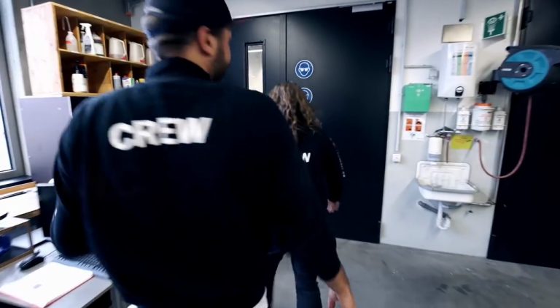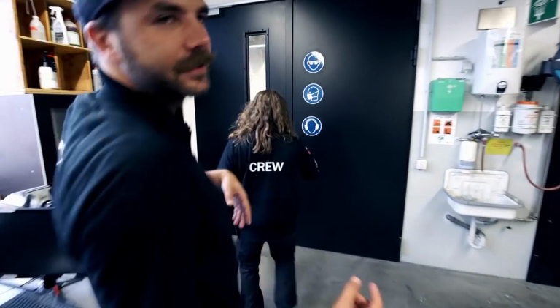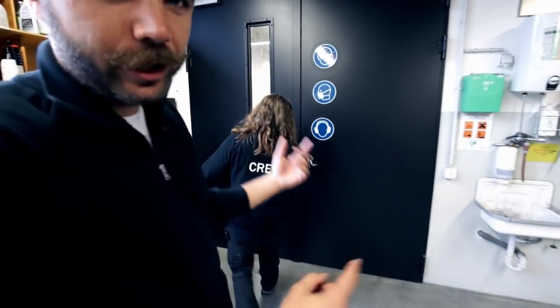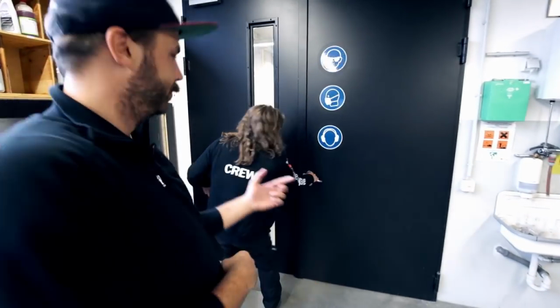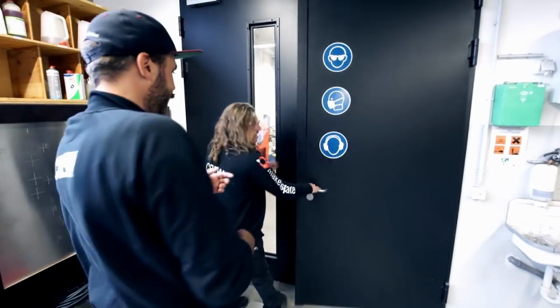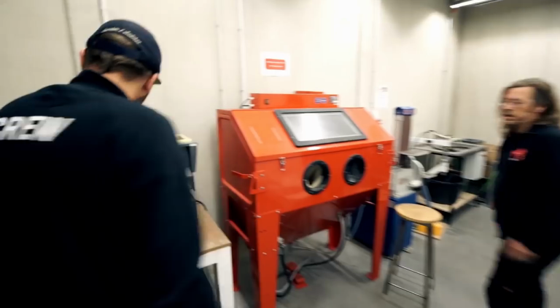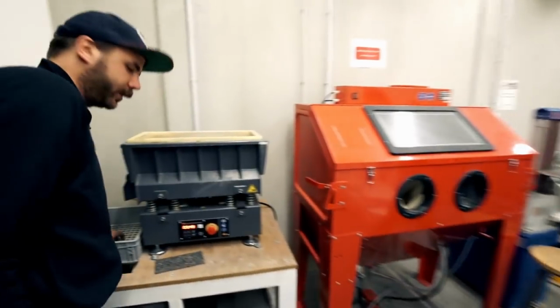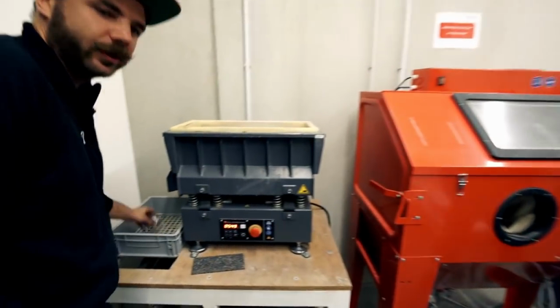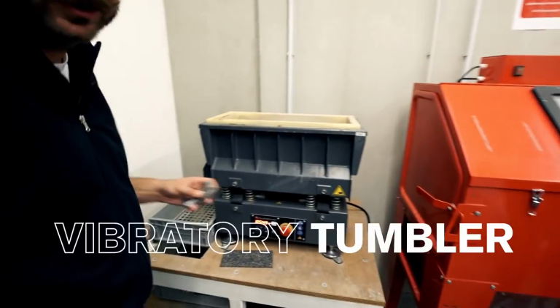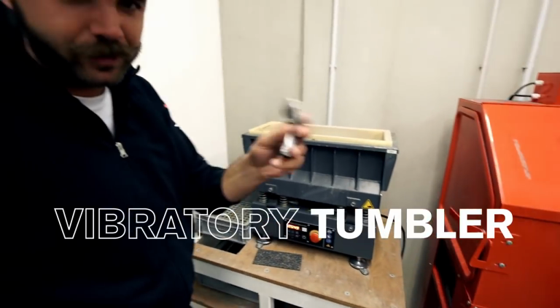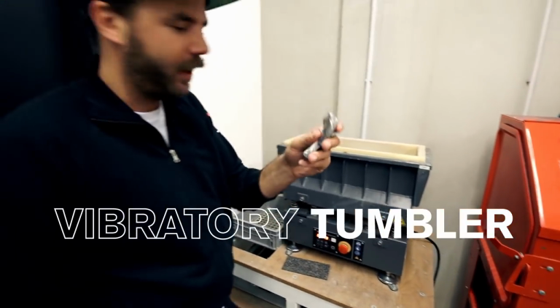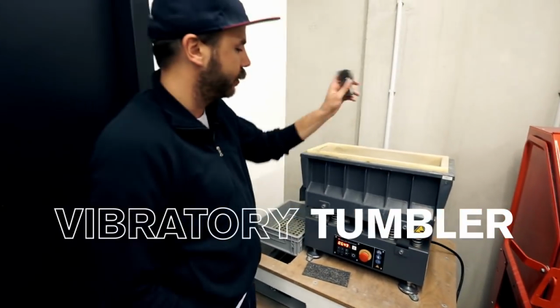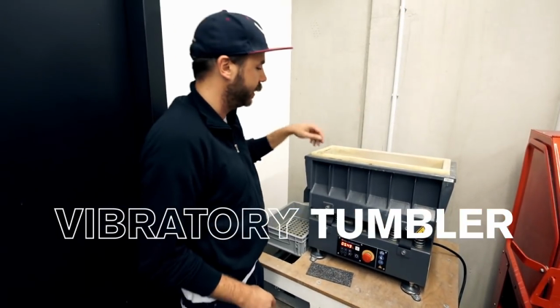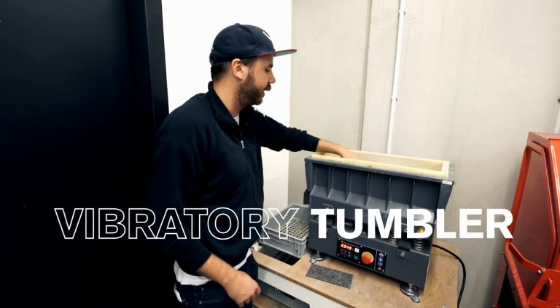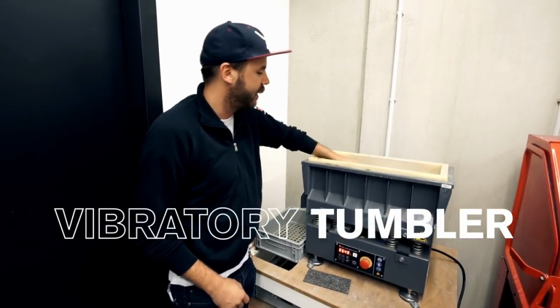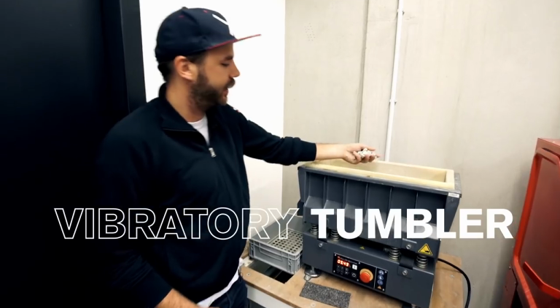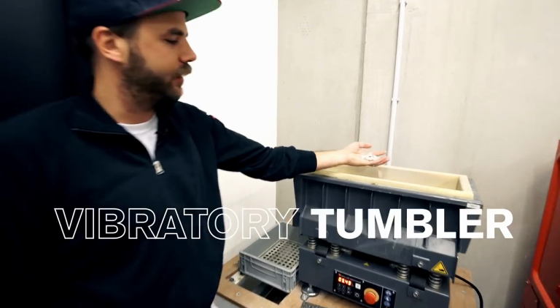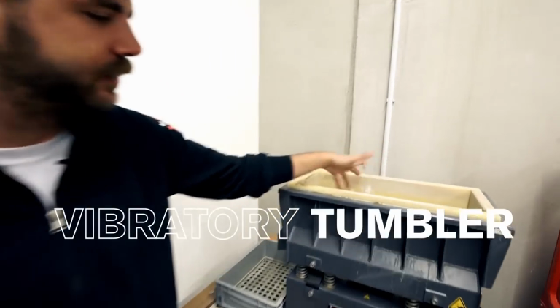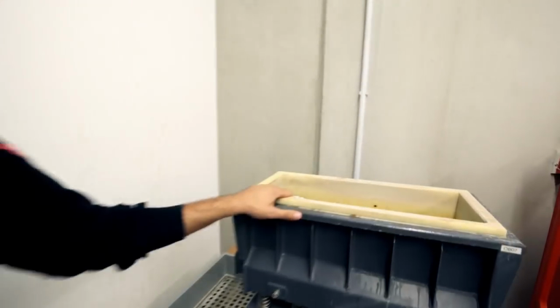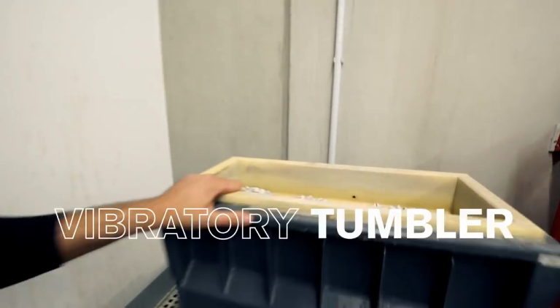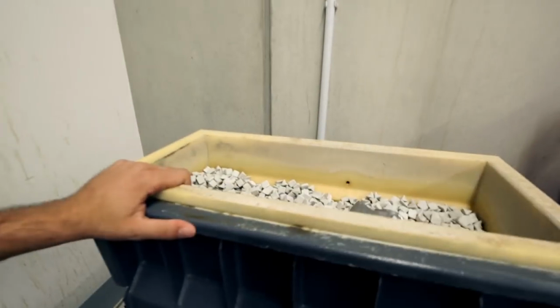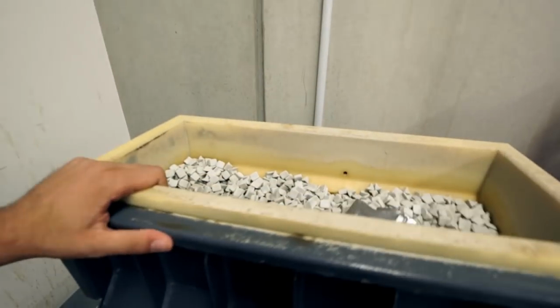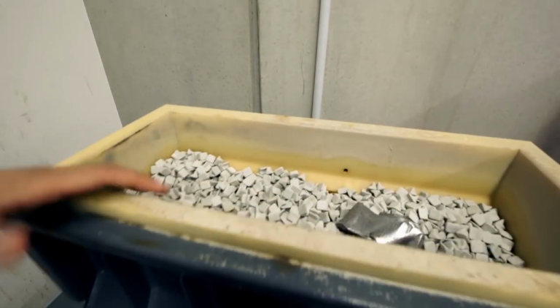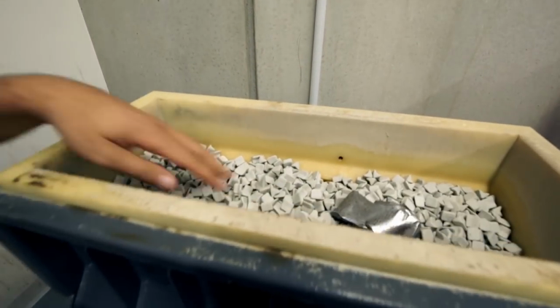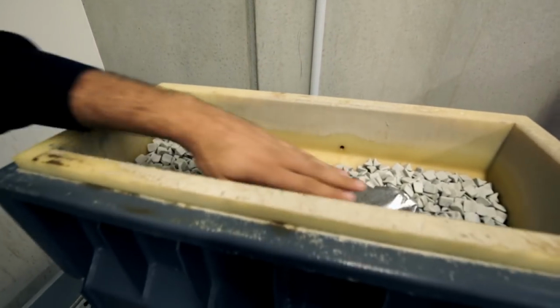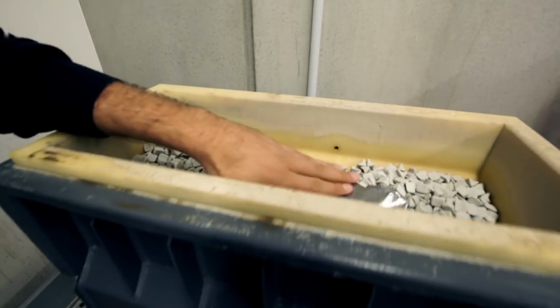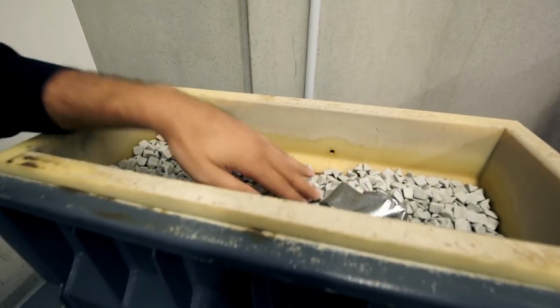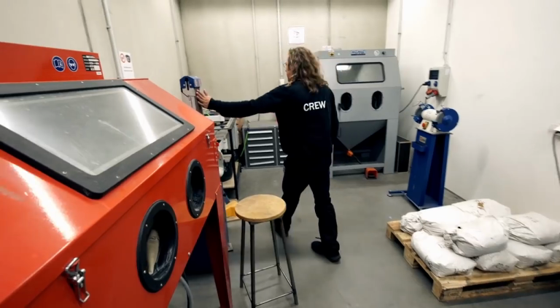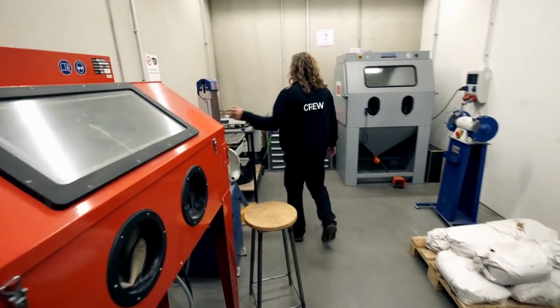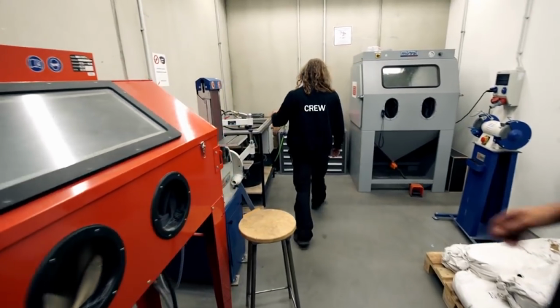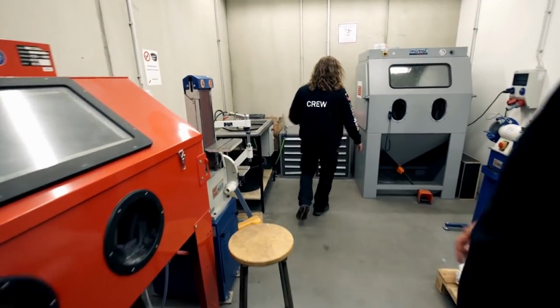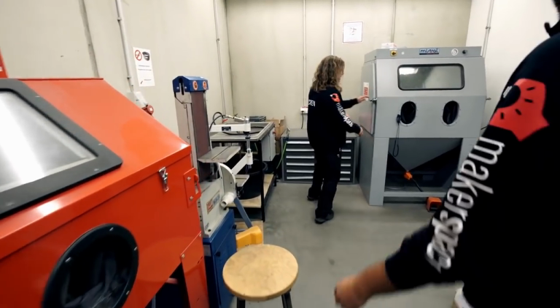This is a dirt room. Once you have your metal part, you throw it in here and then stones smooth the surface. Yes — sanding, cleaning.